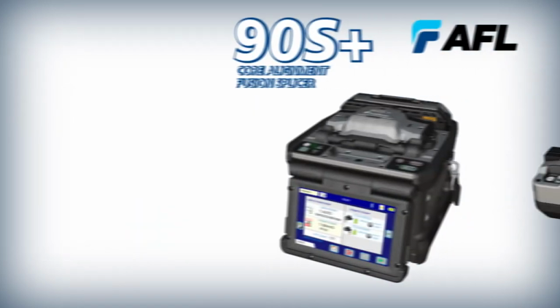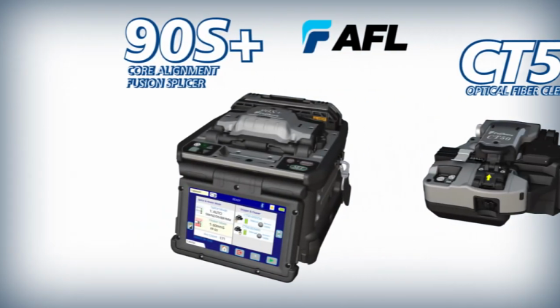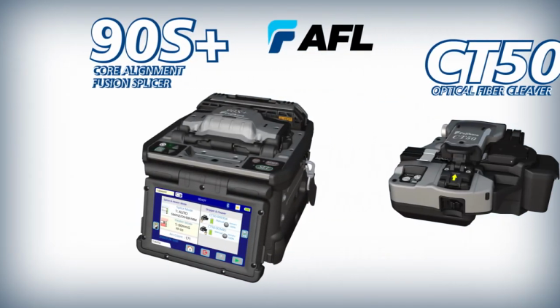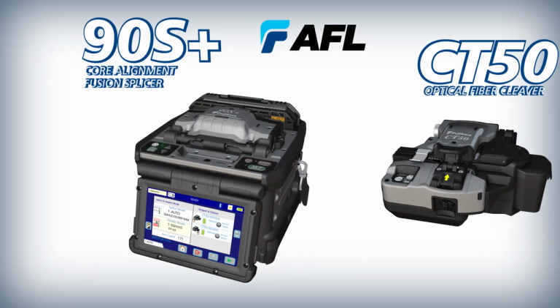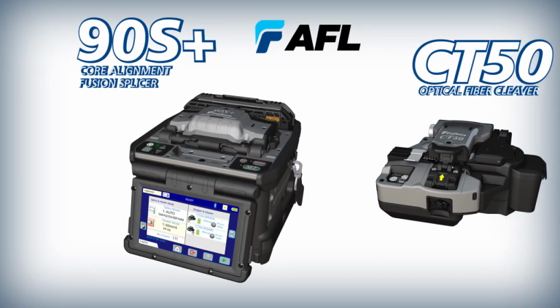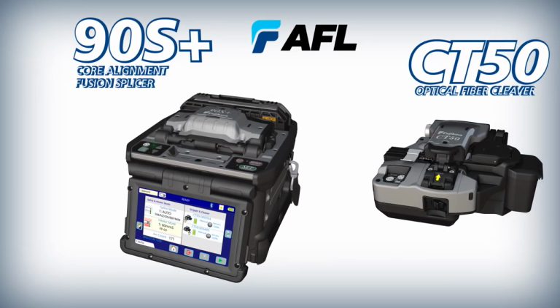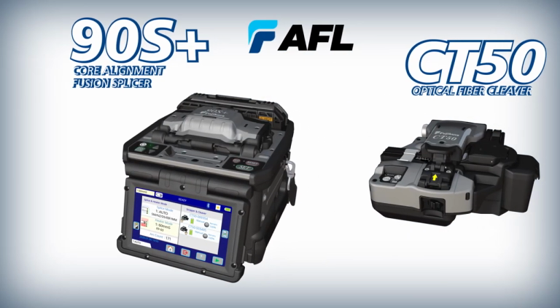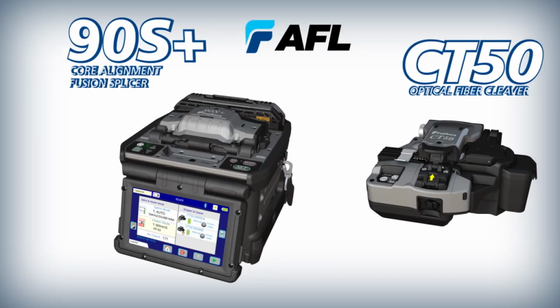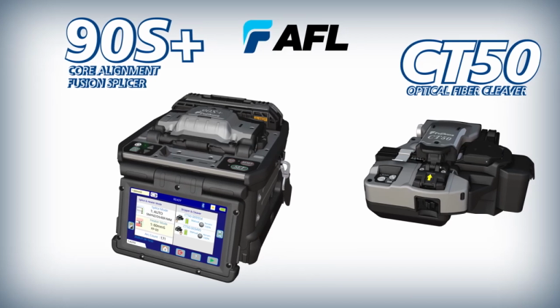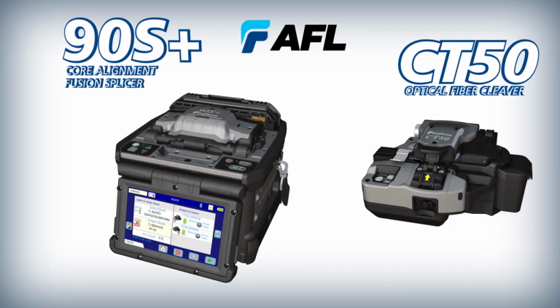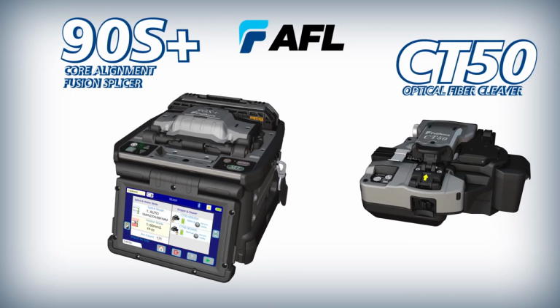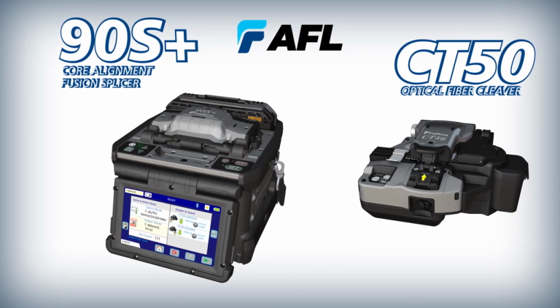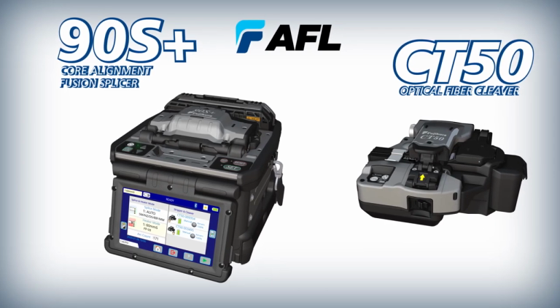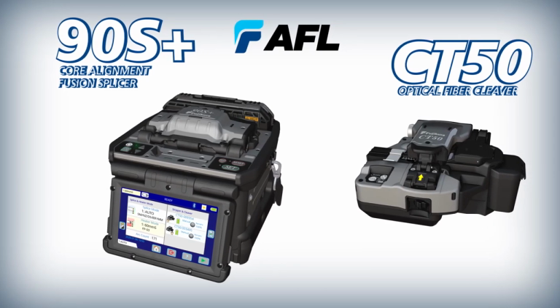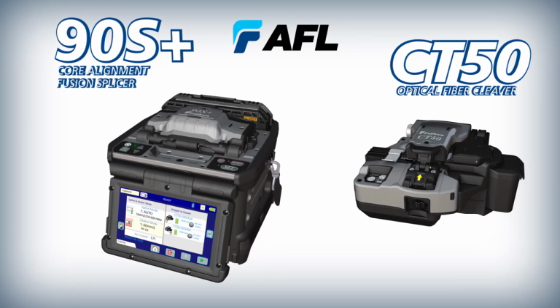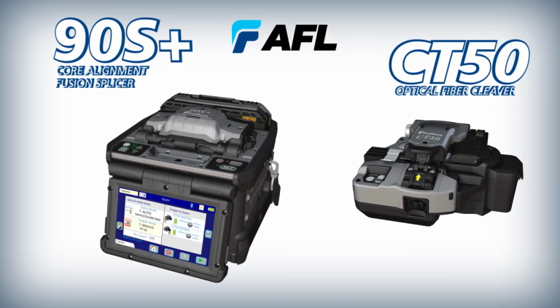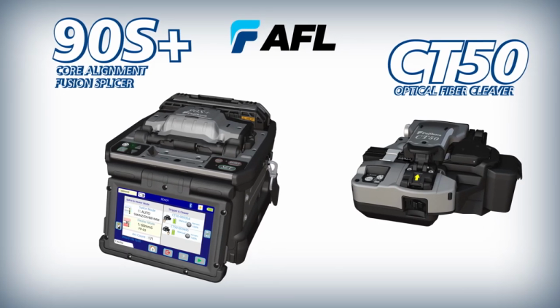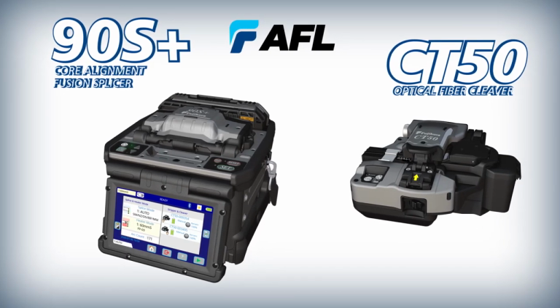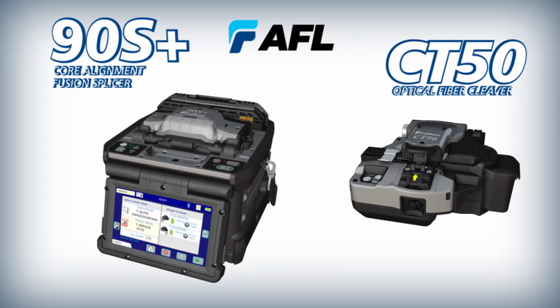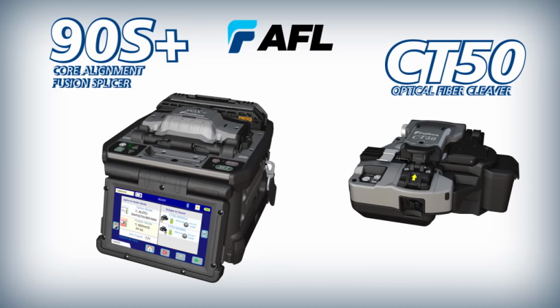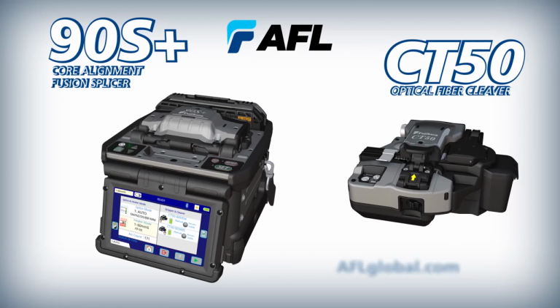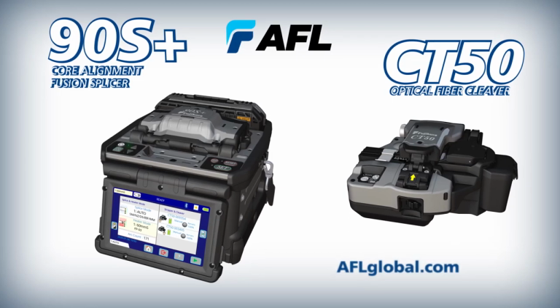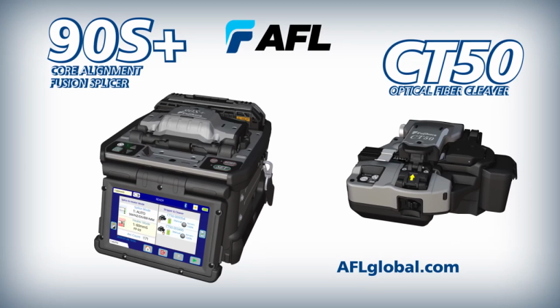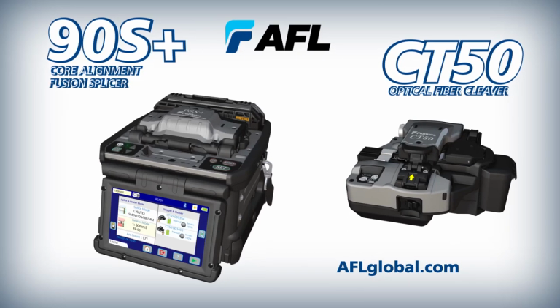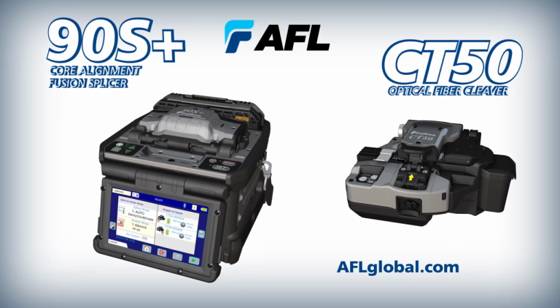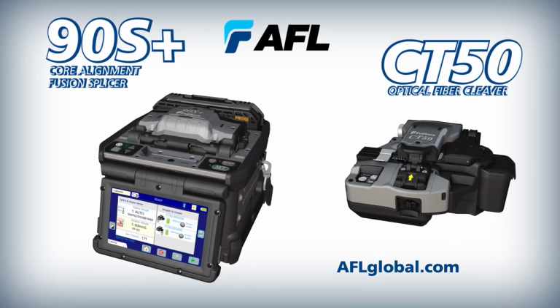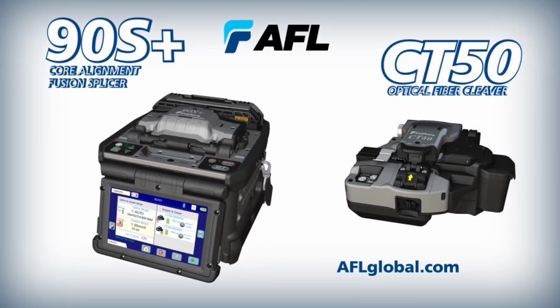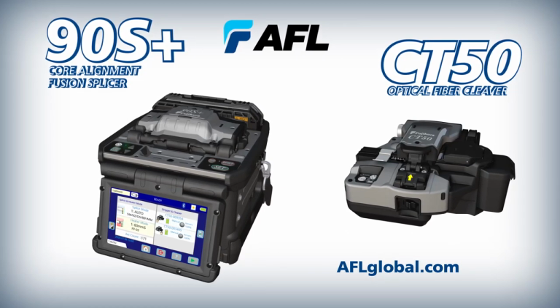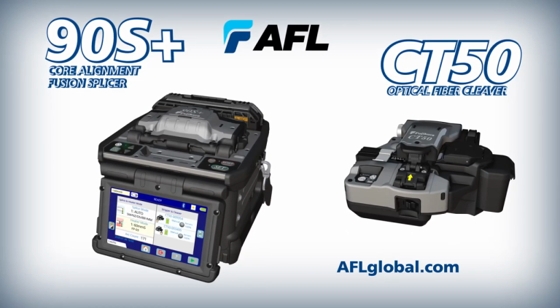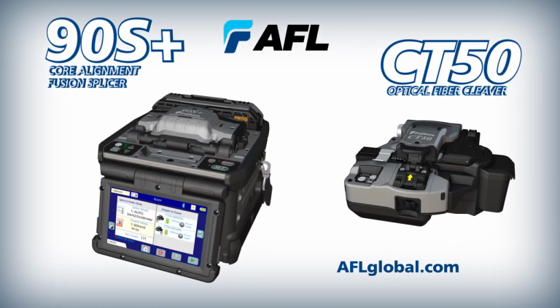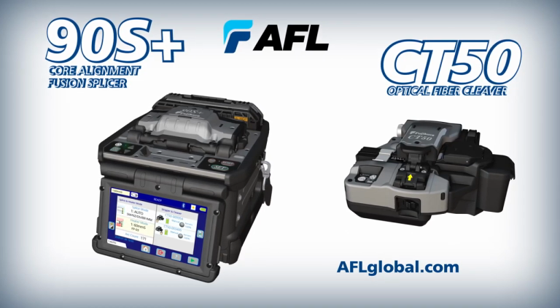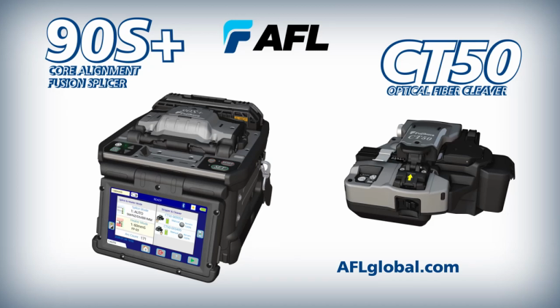When you need fast, accurate, and efficient core alignment fusion splices, choose the 90S Plus Core Alignment Fusion Splicer with Active Fusion Control Technology and Active Blade Management Technology.